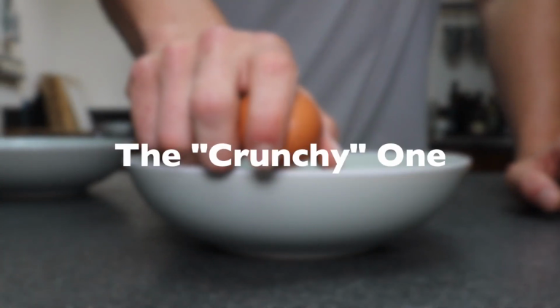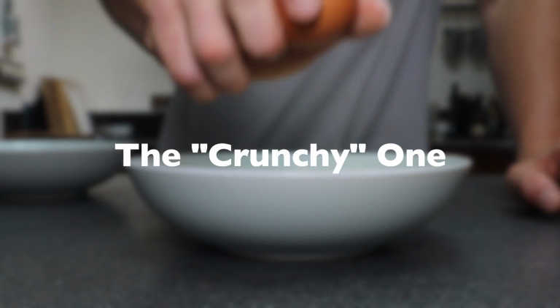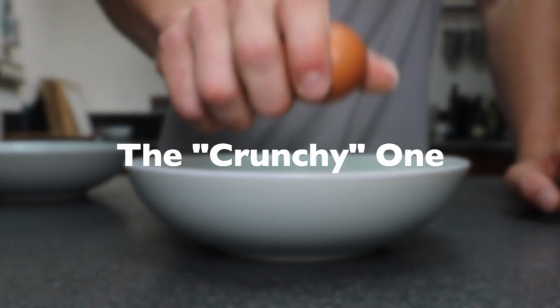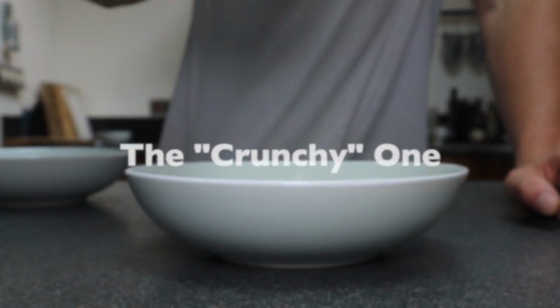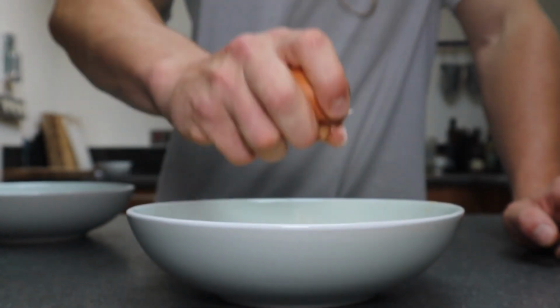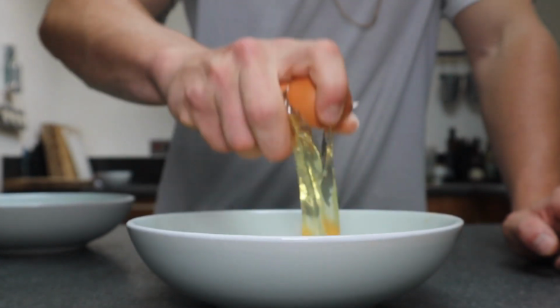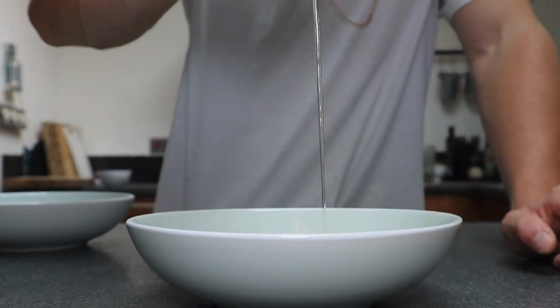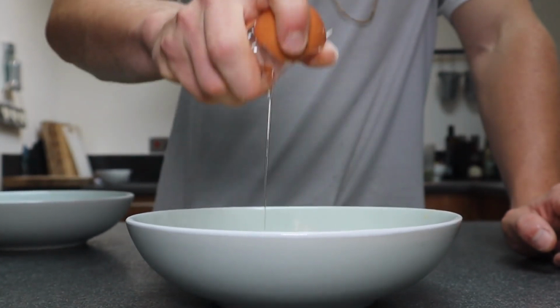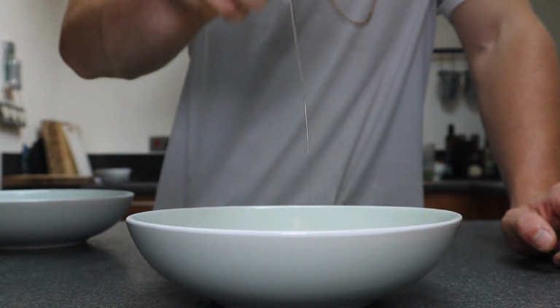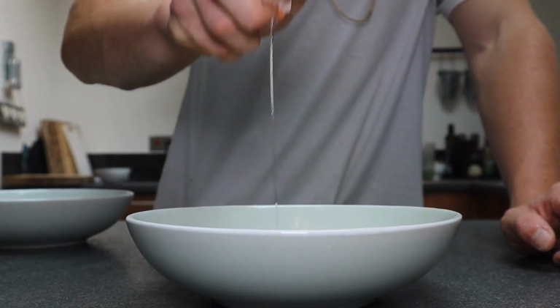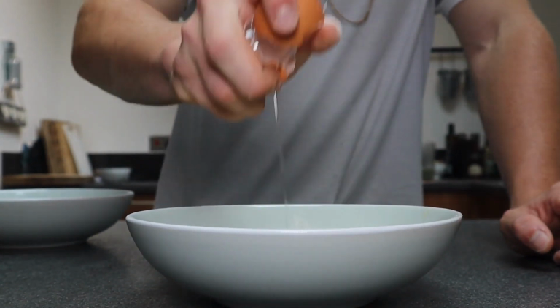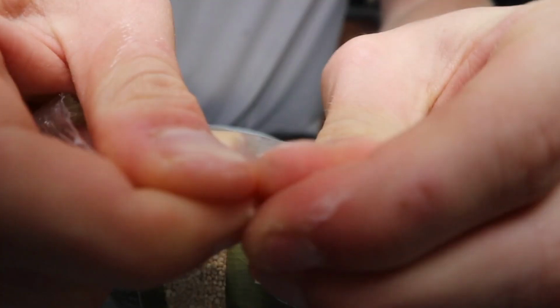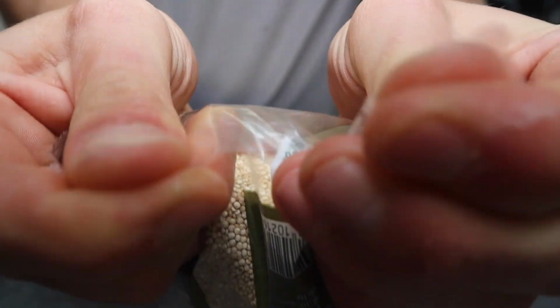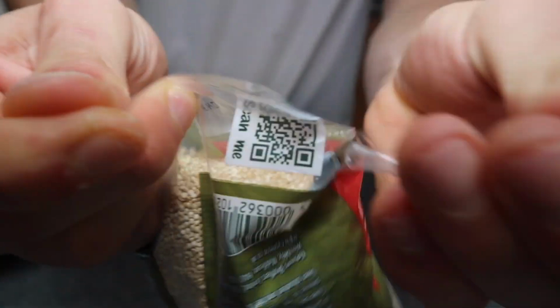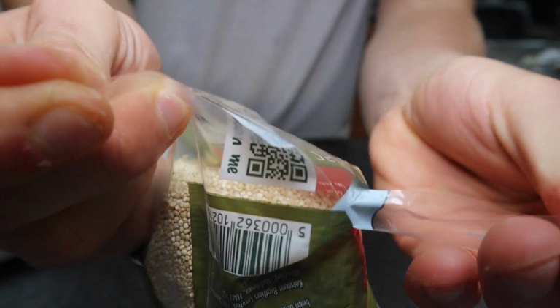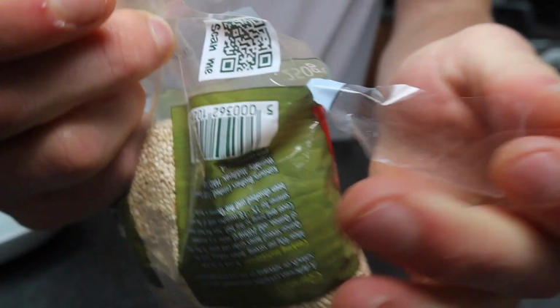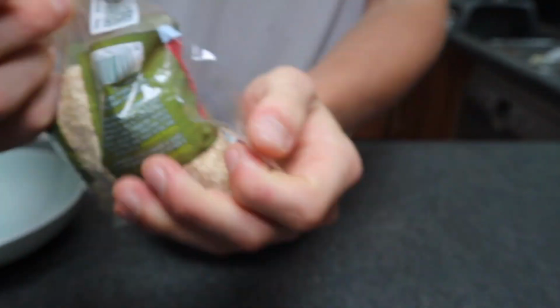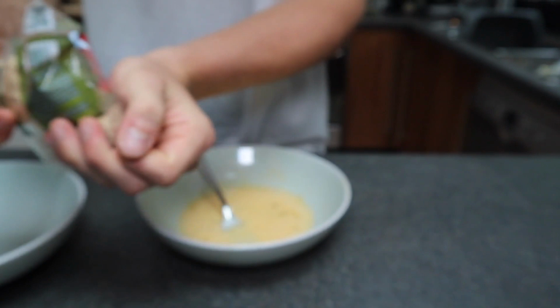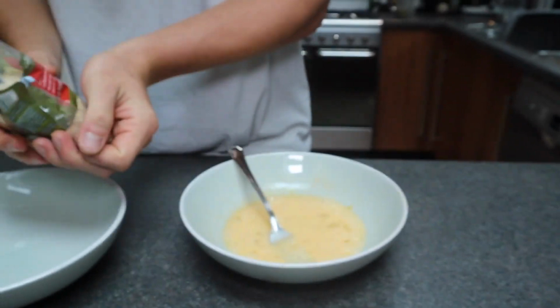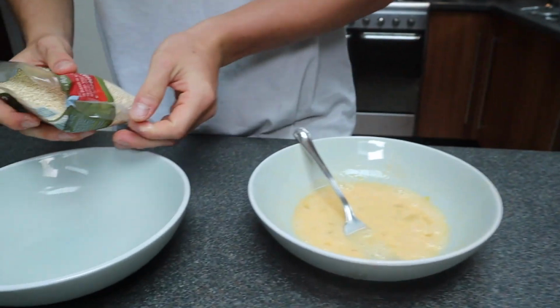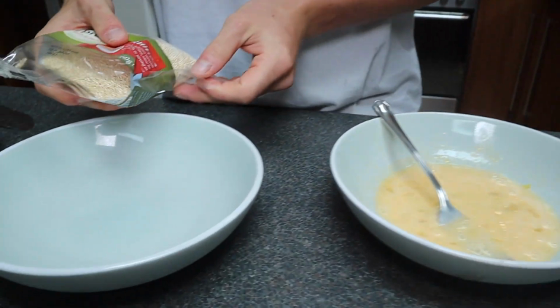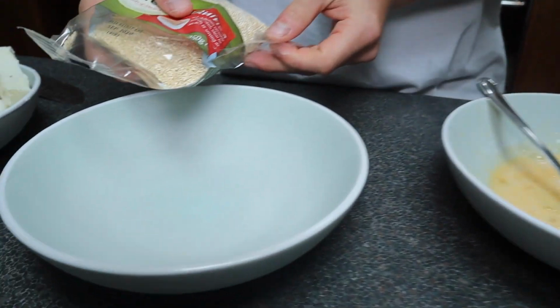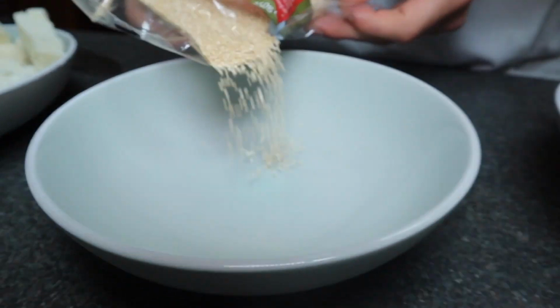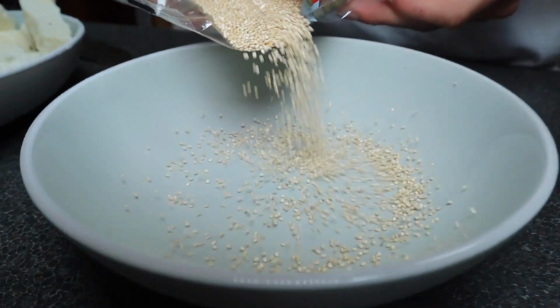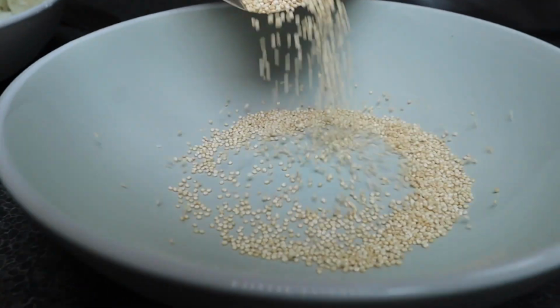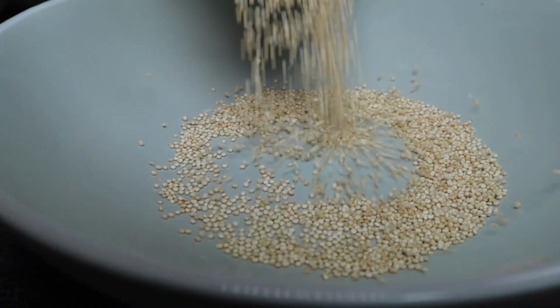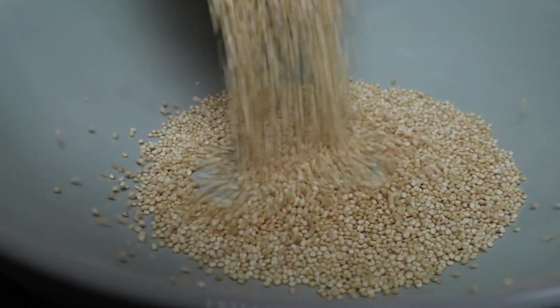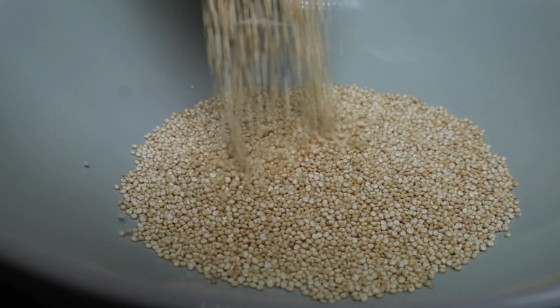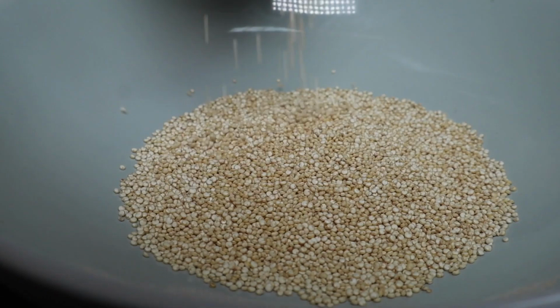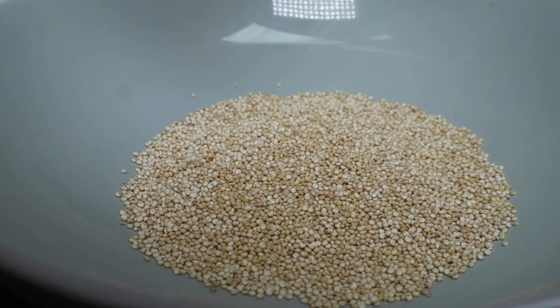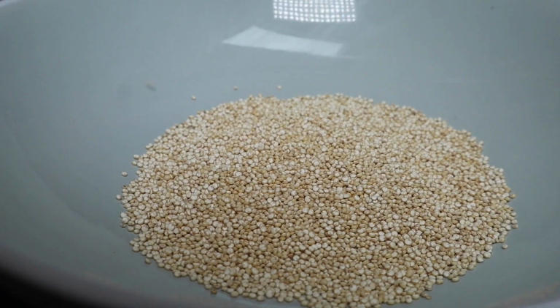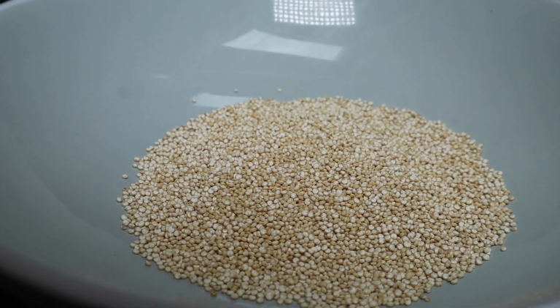This one is super easy. Following the same rules as the OG one, you just want to grab yourself three bowls, but instead of putting flour into one, you want to put quinoa.